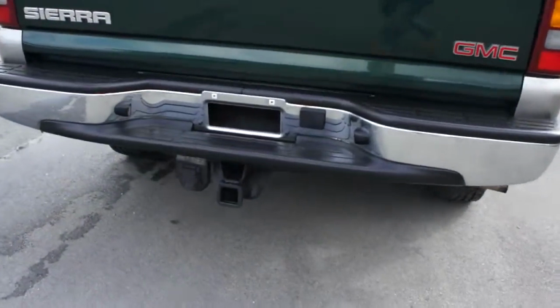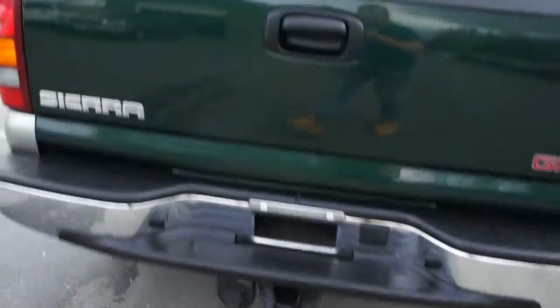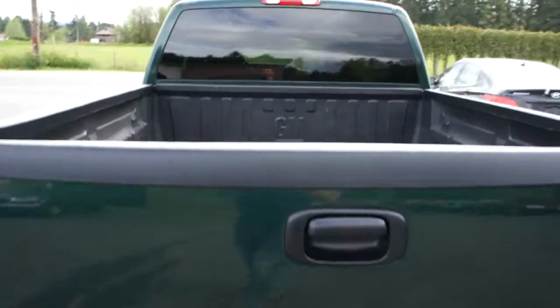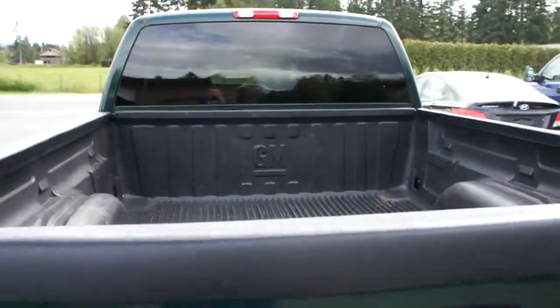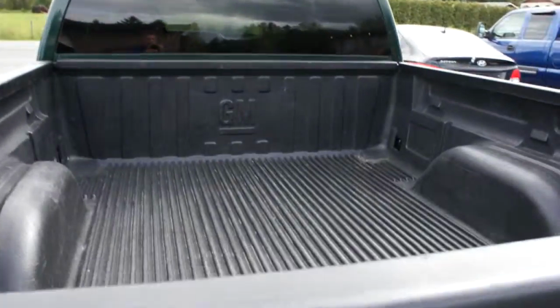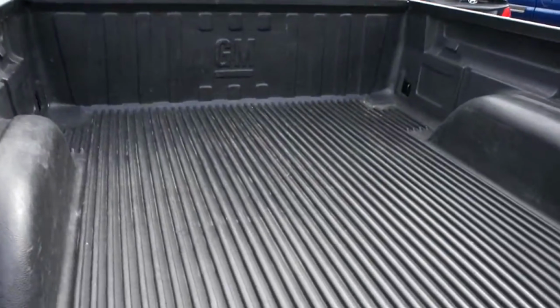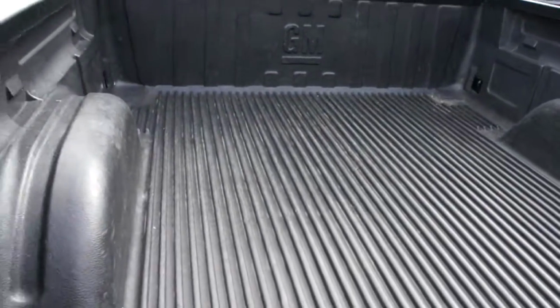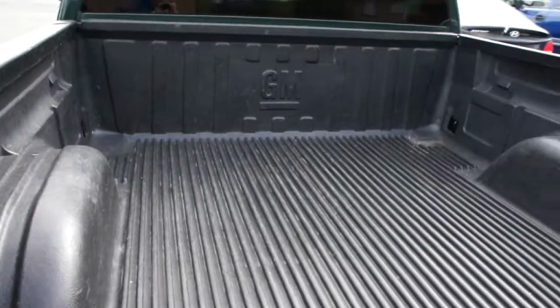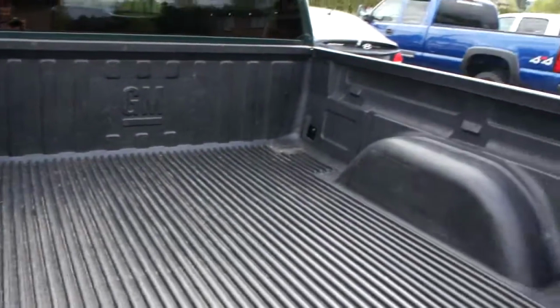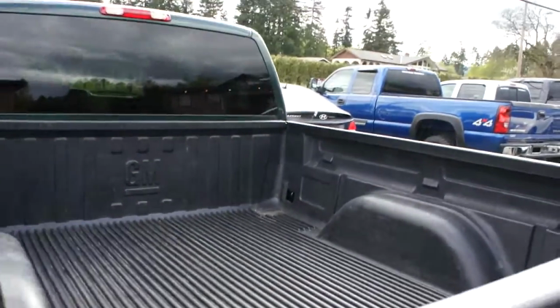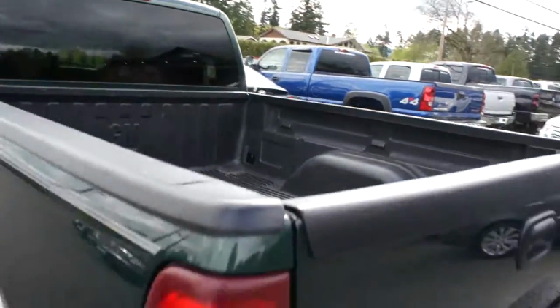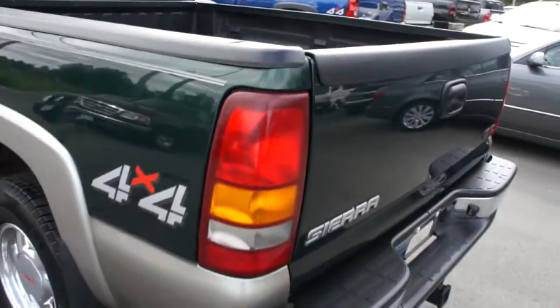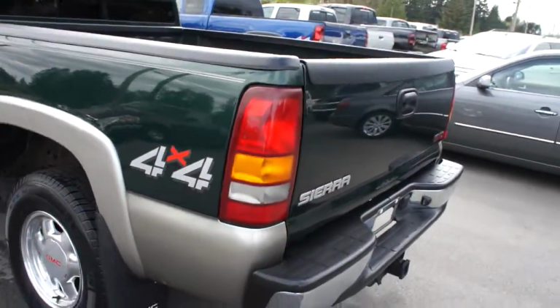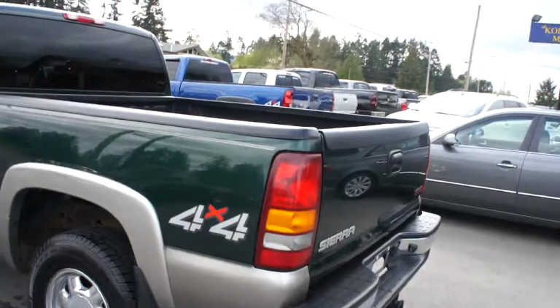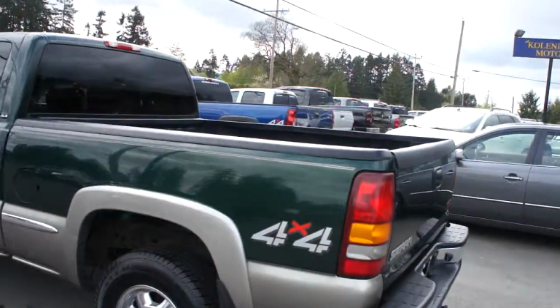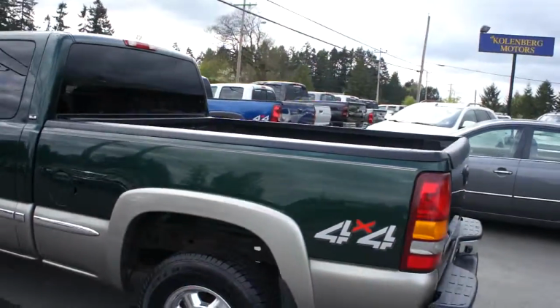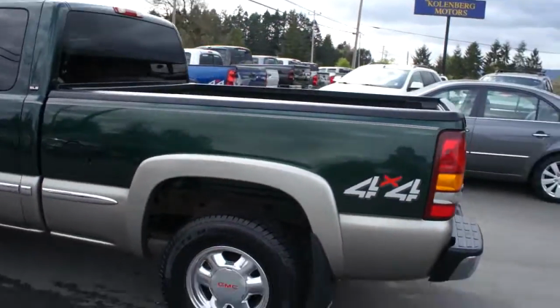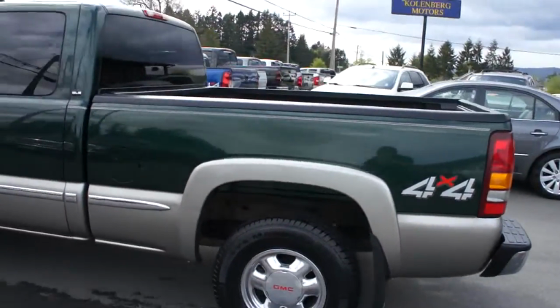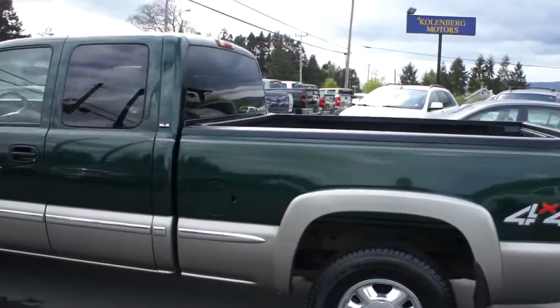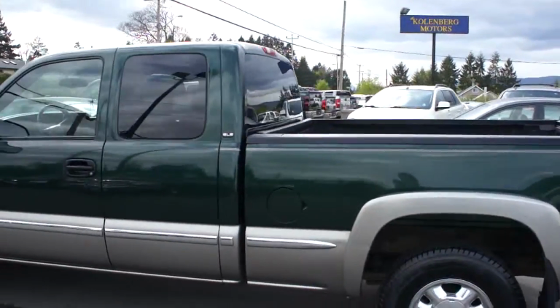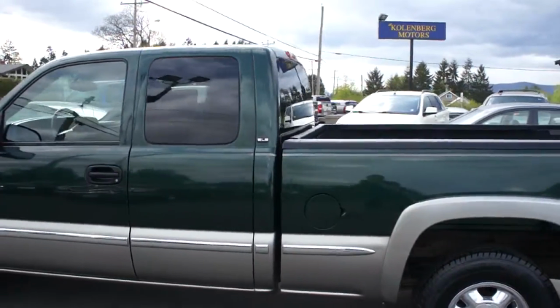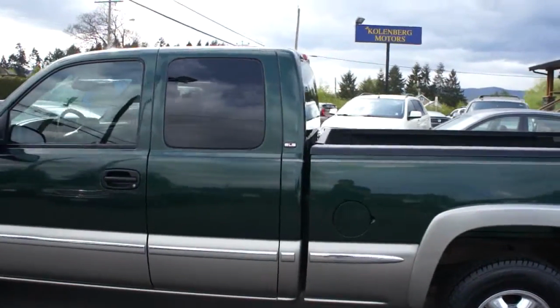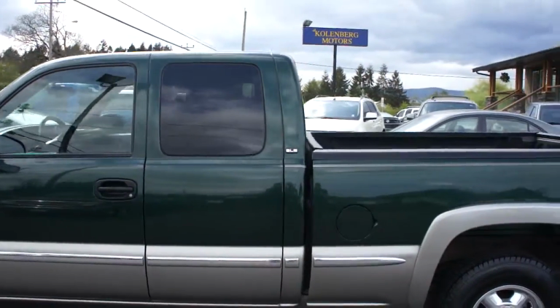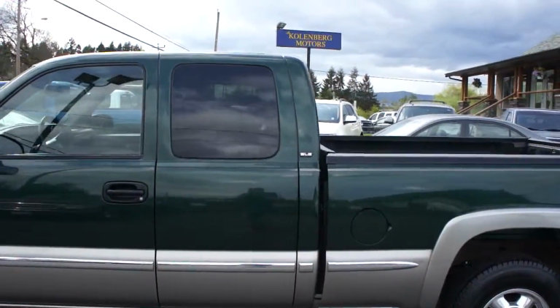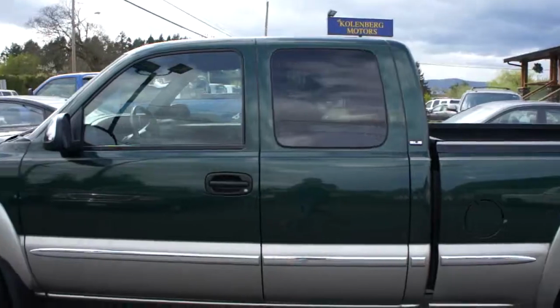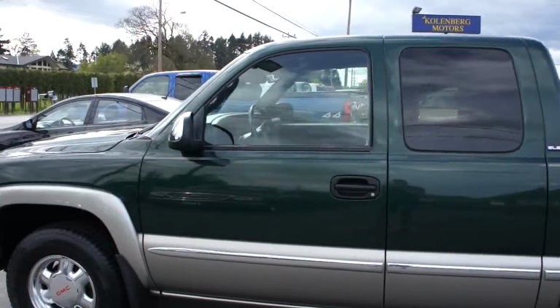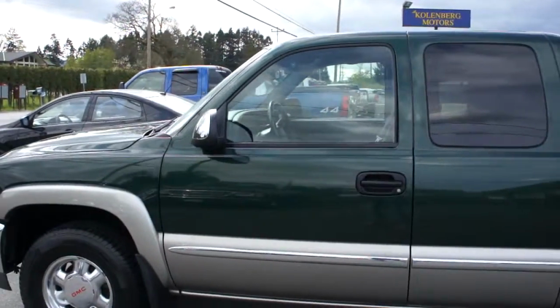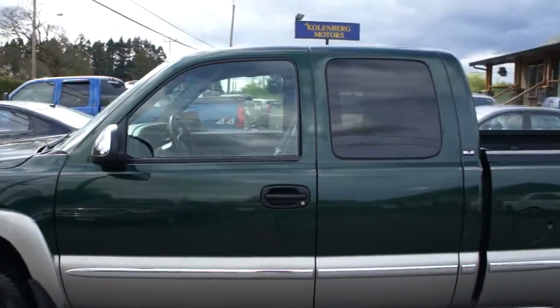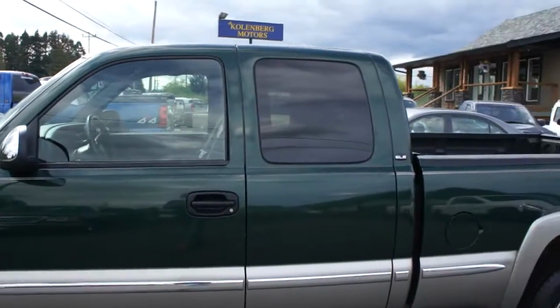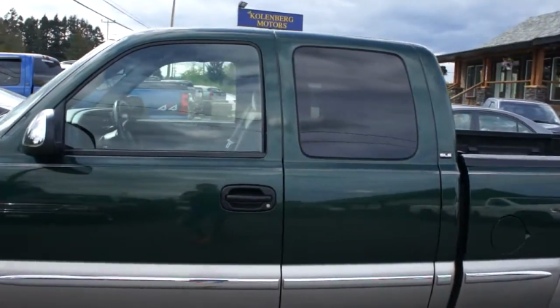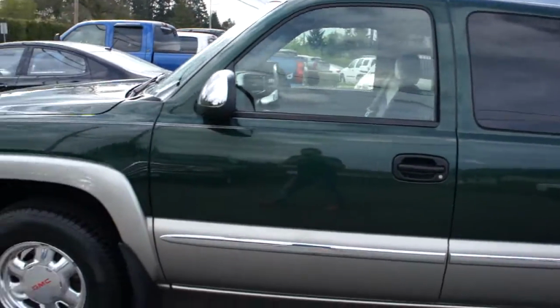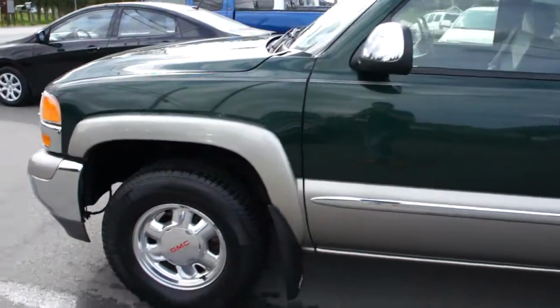With the trailer tow package, it also has a factory GM bed liner. The paint is all in pretty good condition — it's a nice dark forest green — with tinted privacy glass in the rear.